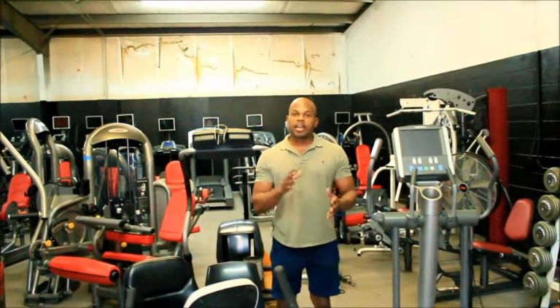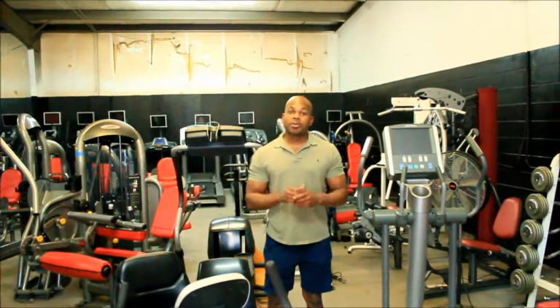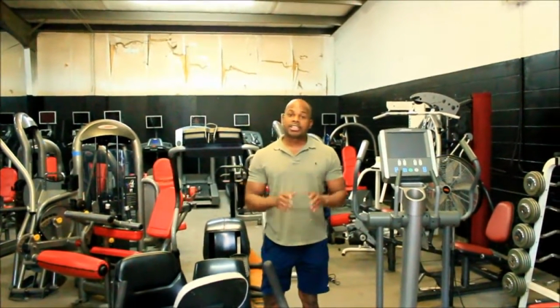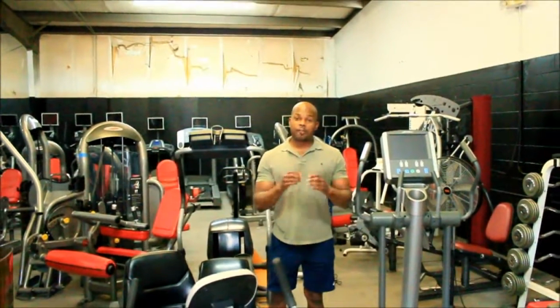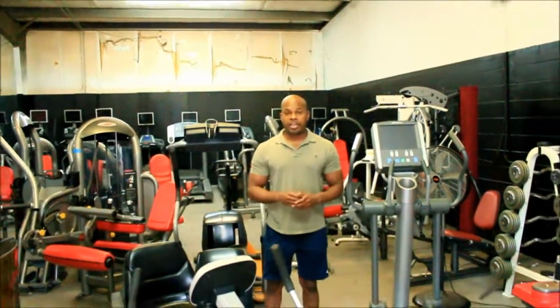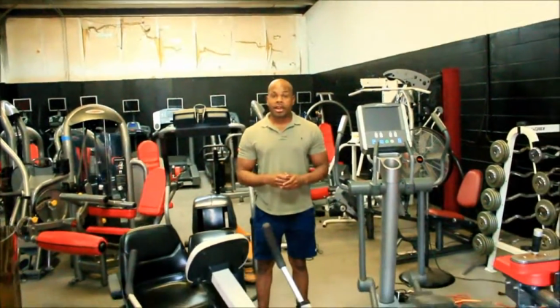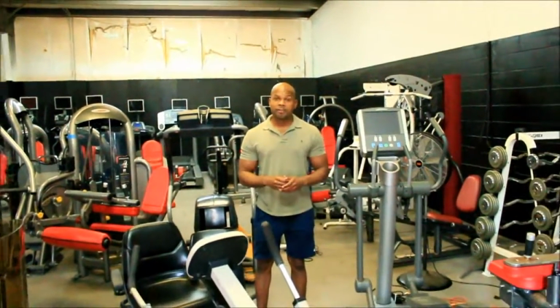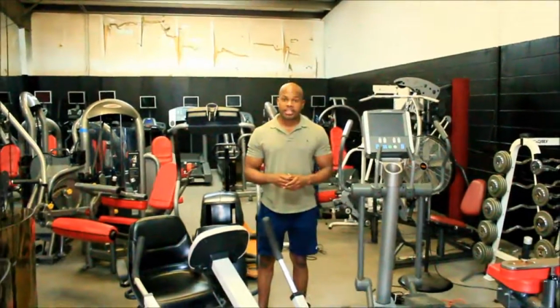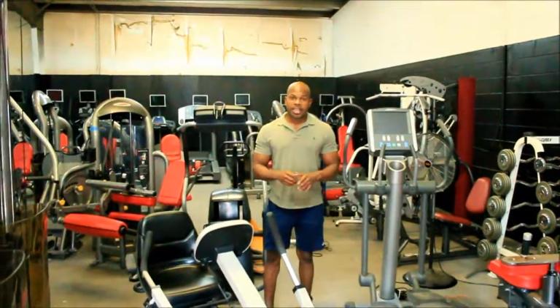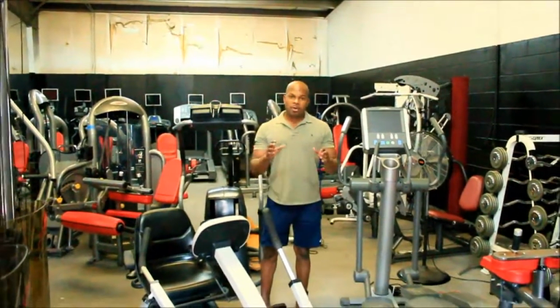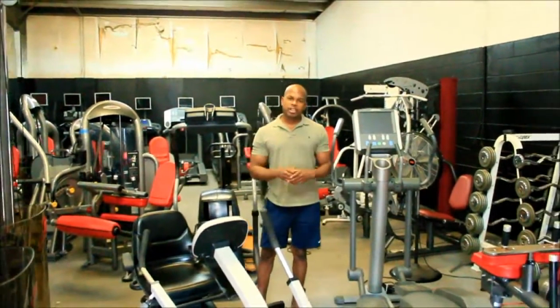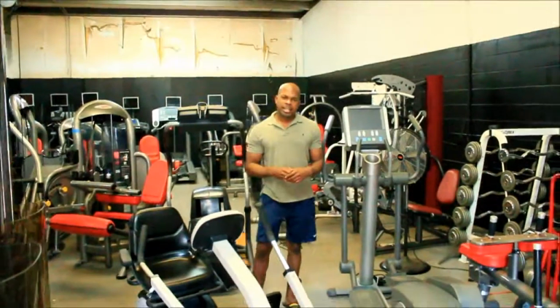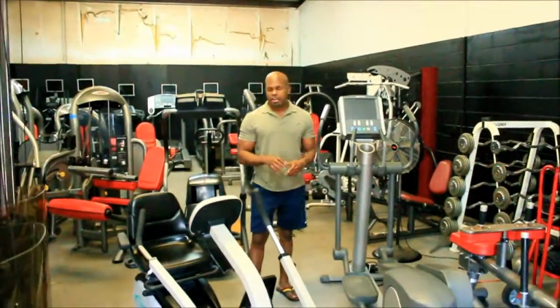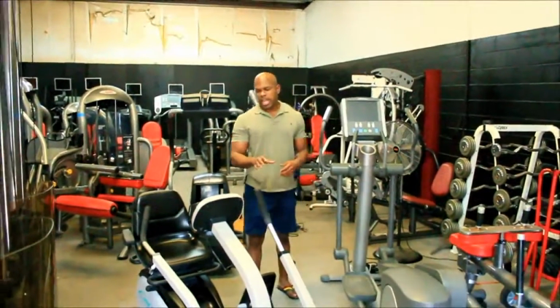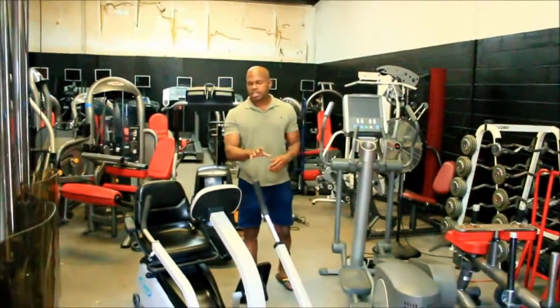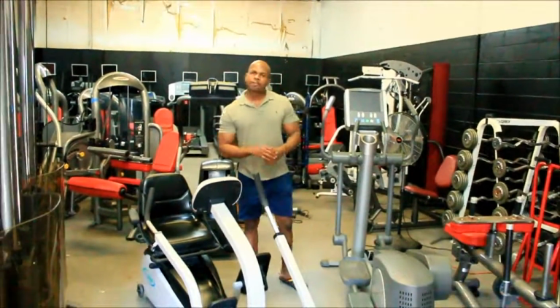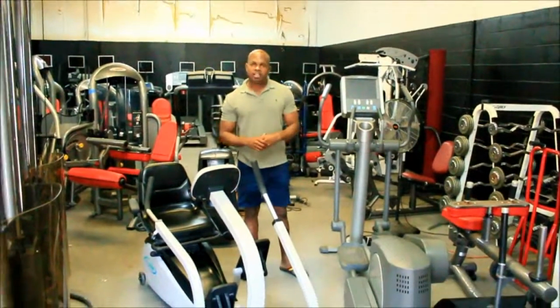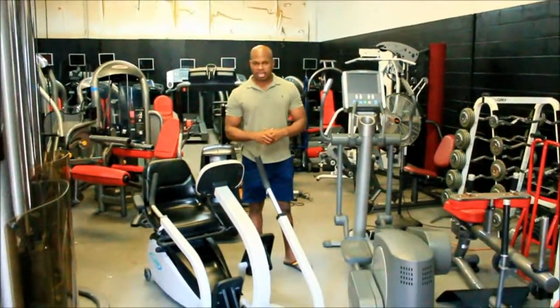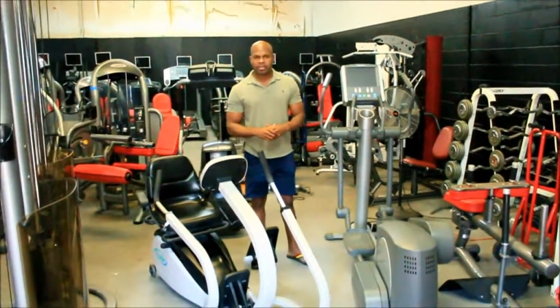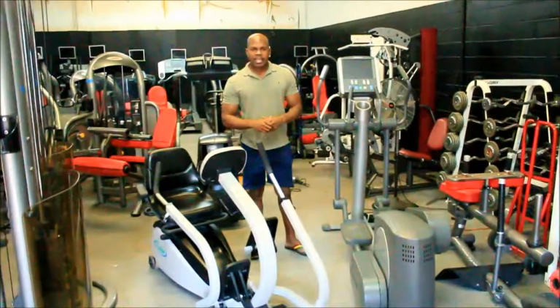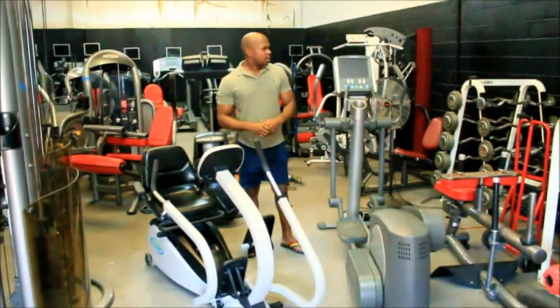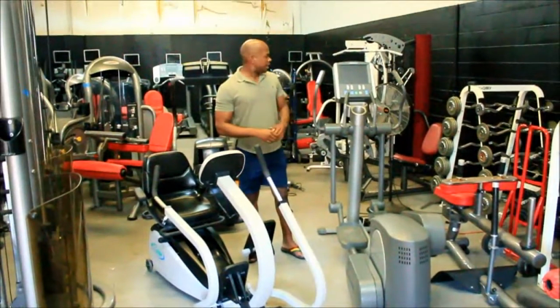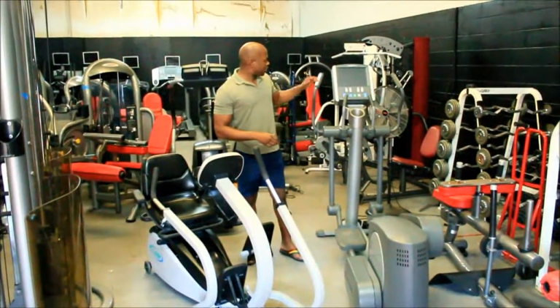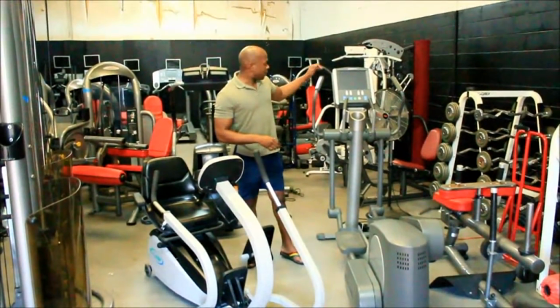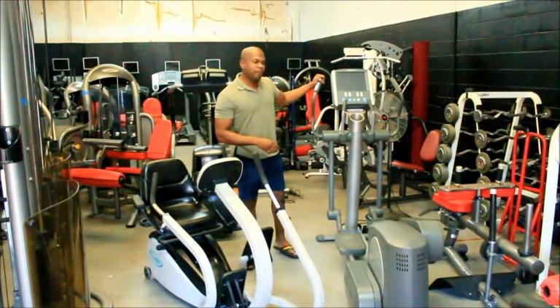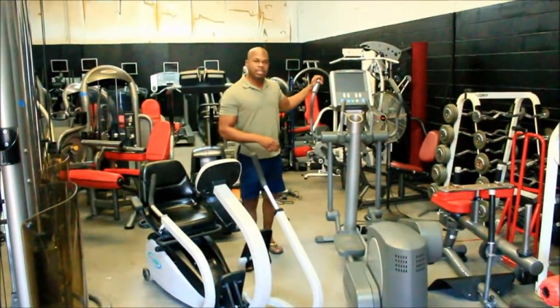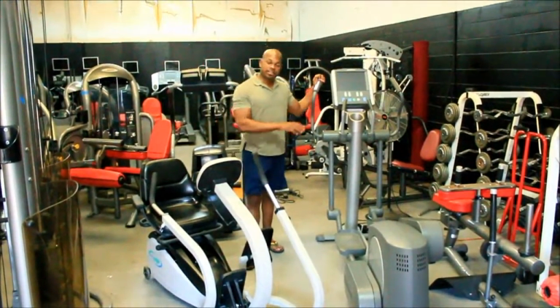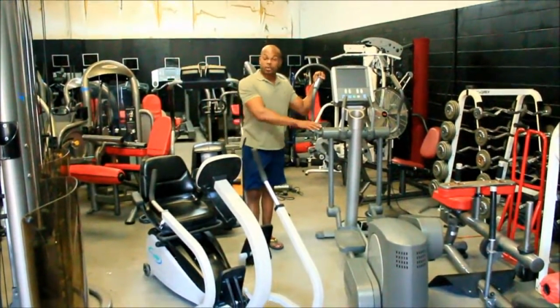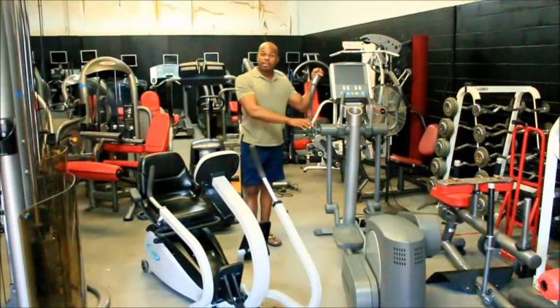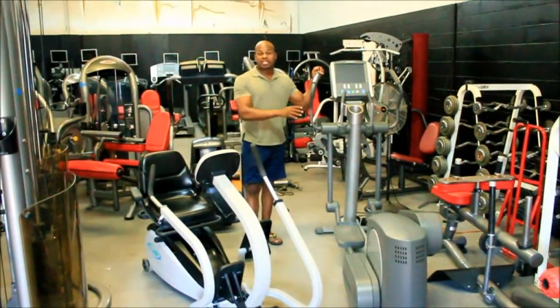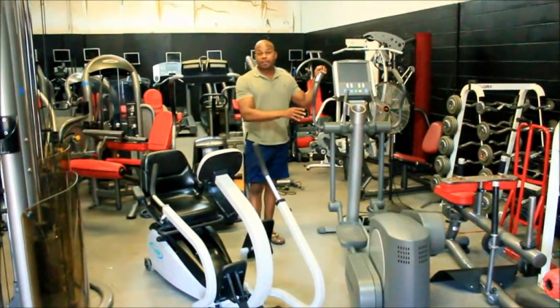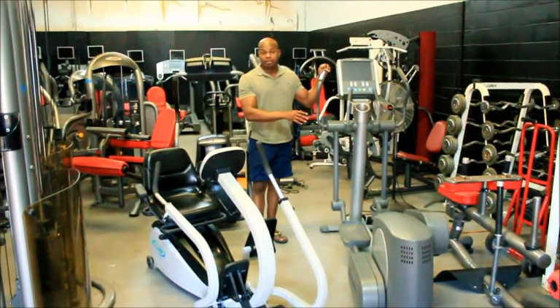Hello, it's Oliver again with Bion Cell Fitness. I wanted to show you today our U-Step TRS 4000 Stepper. The elliptical is a very popular piece of exercise equipment, but it's not for everybody.